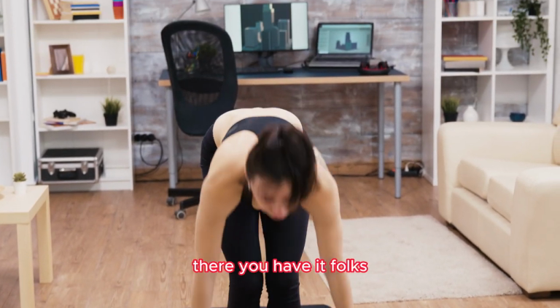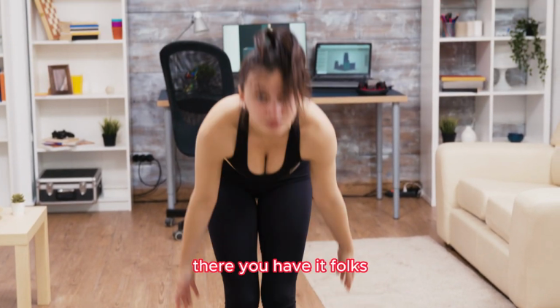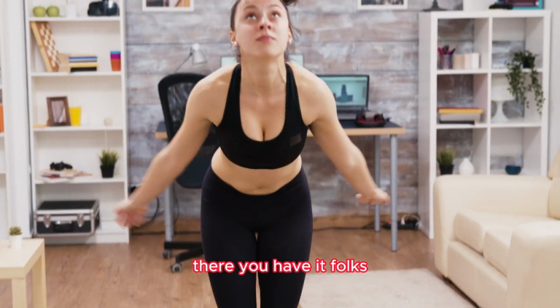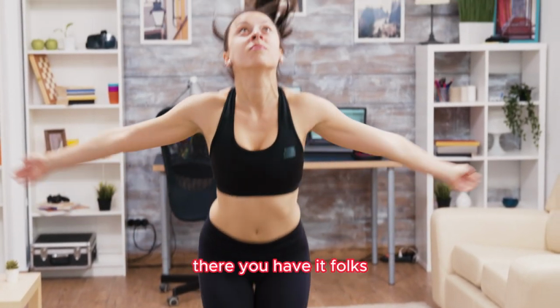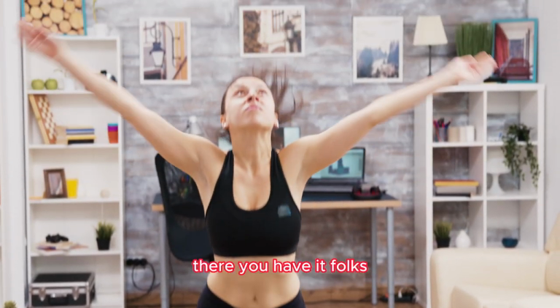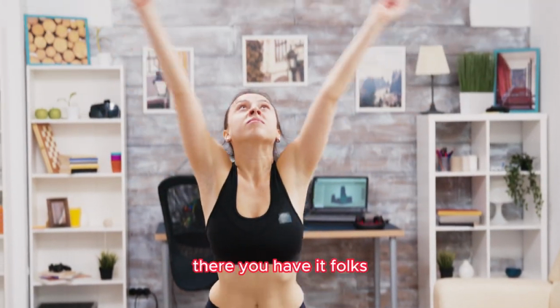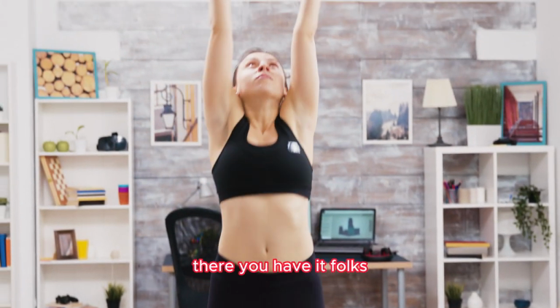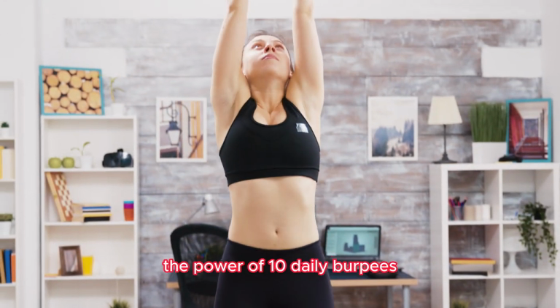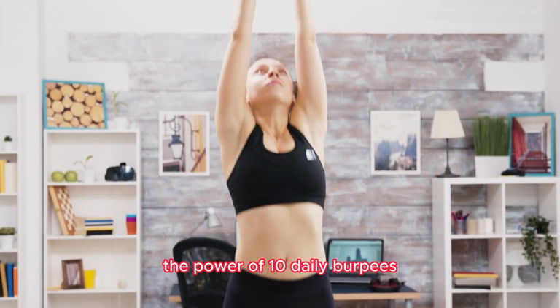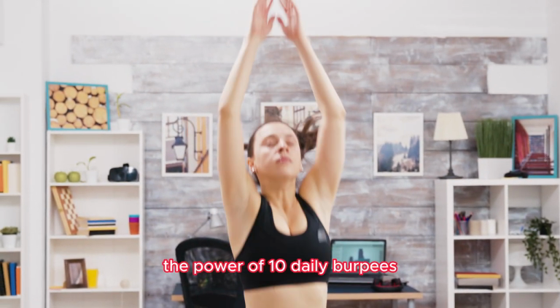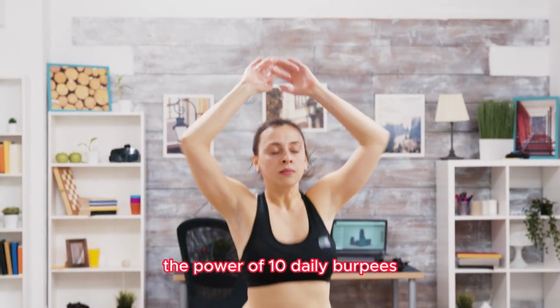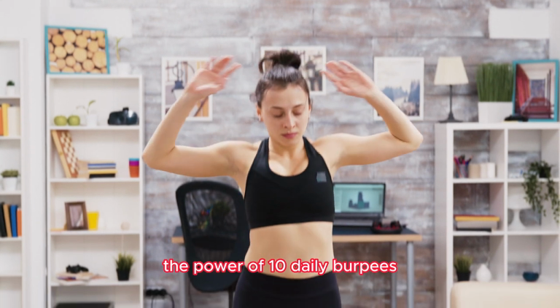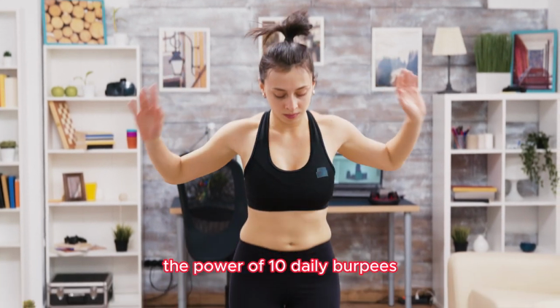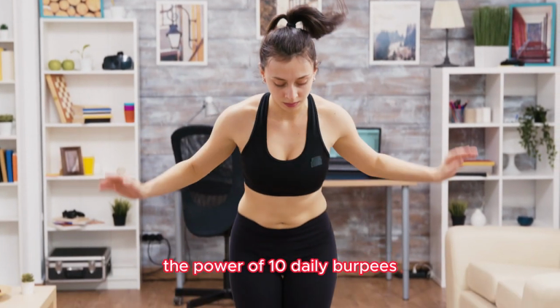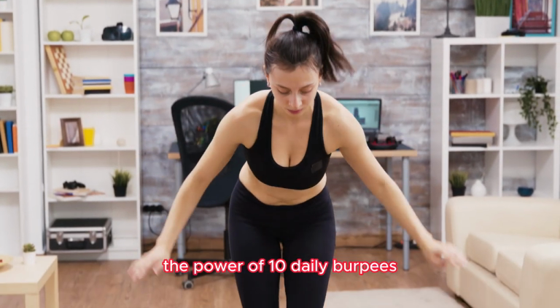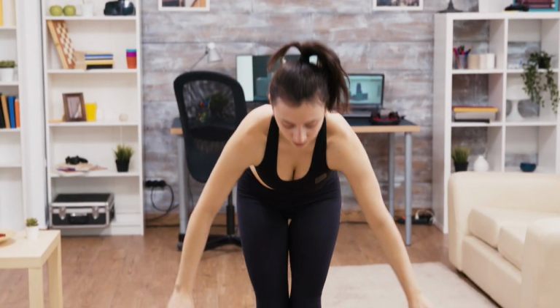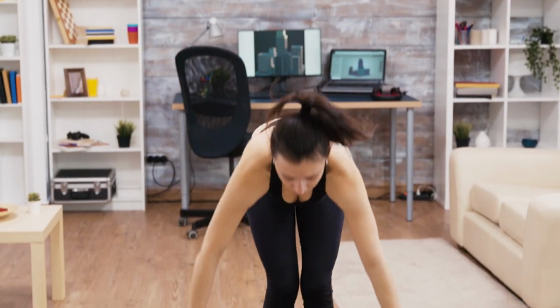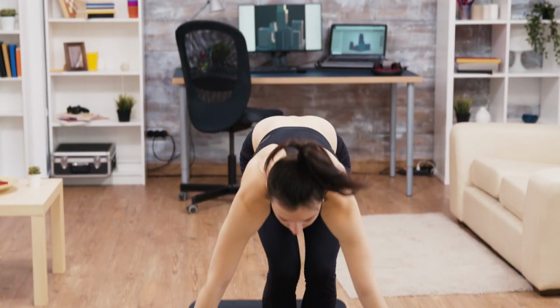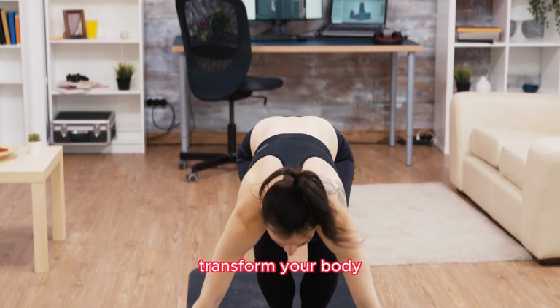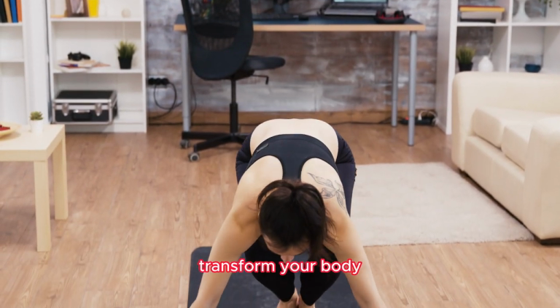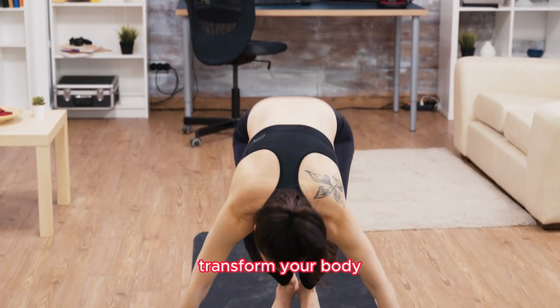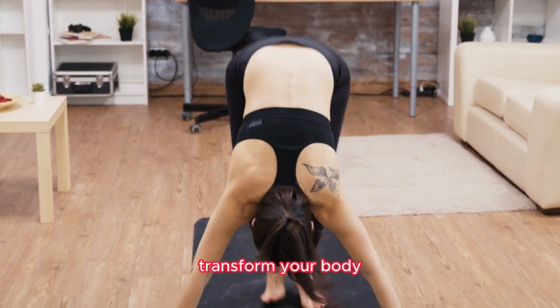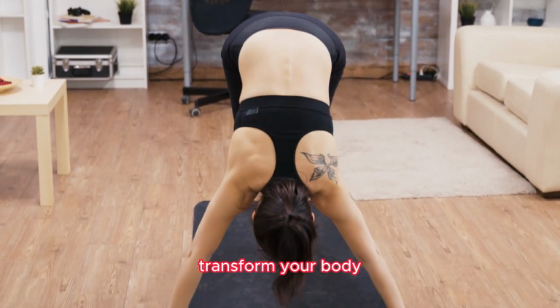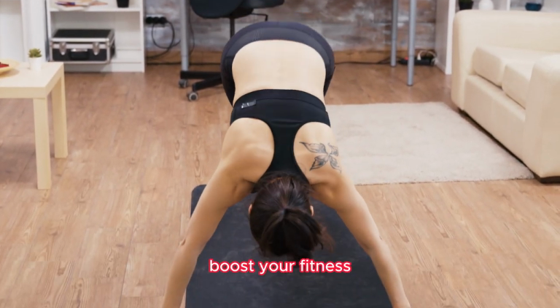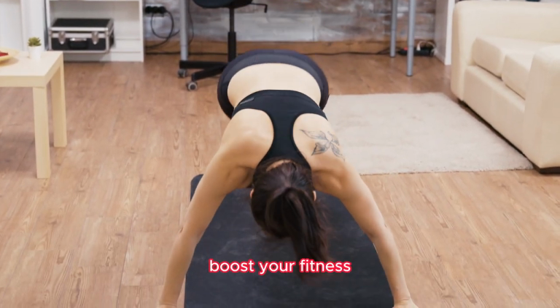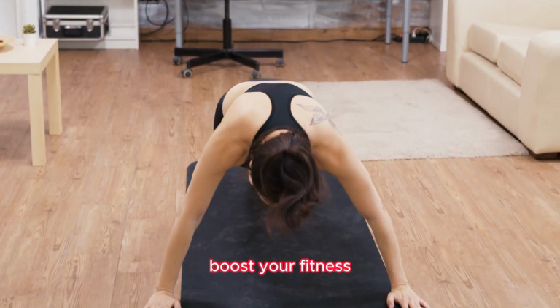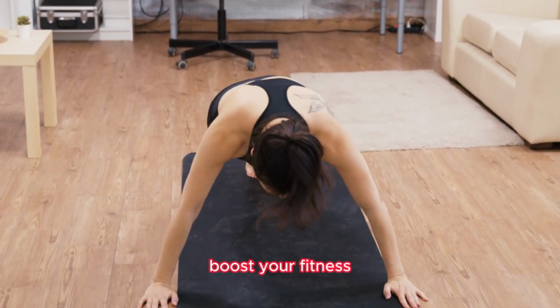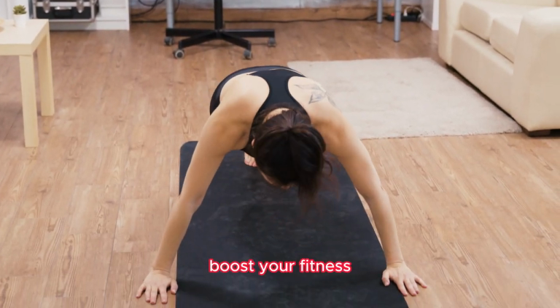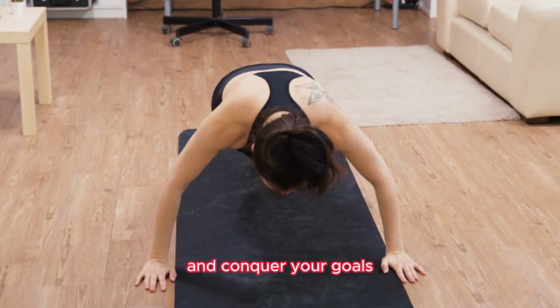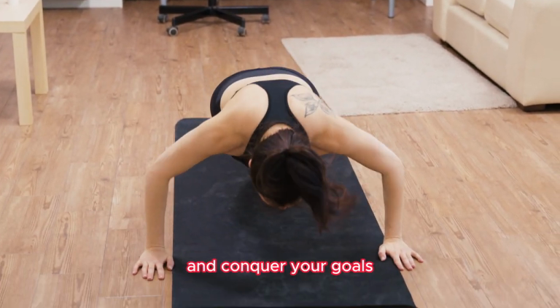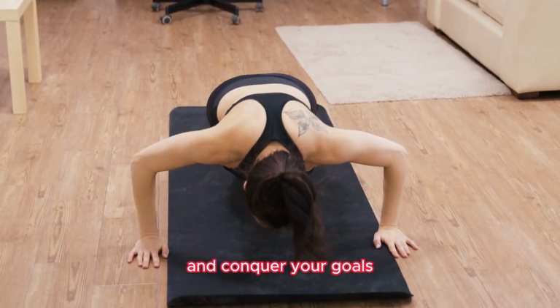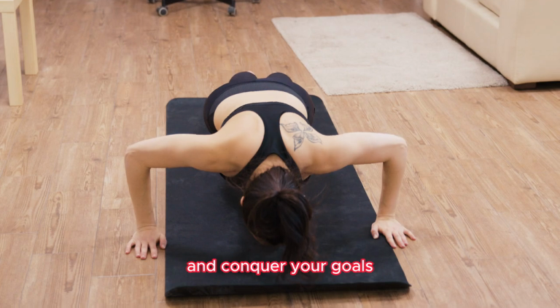There you have it, folks — the power of 10 daily burpees. Transform your body, boost your fitness, and conquer your goals.